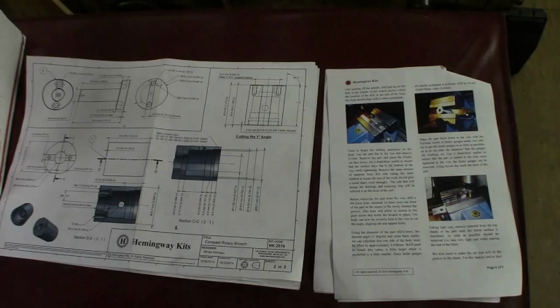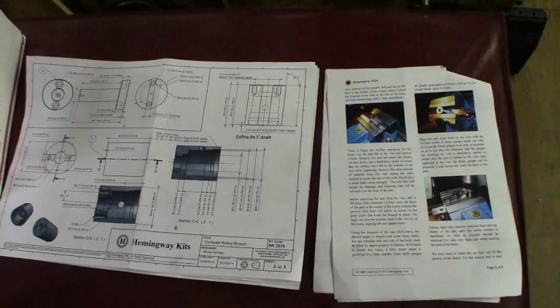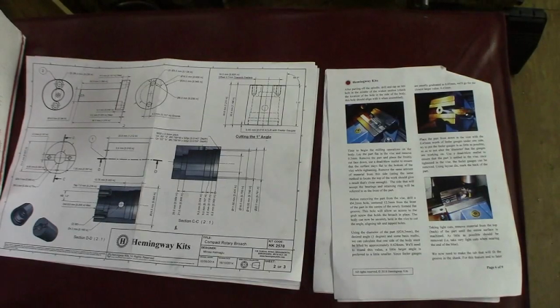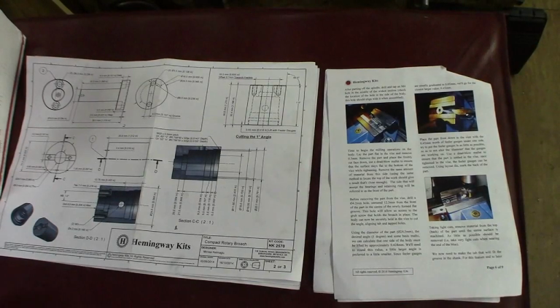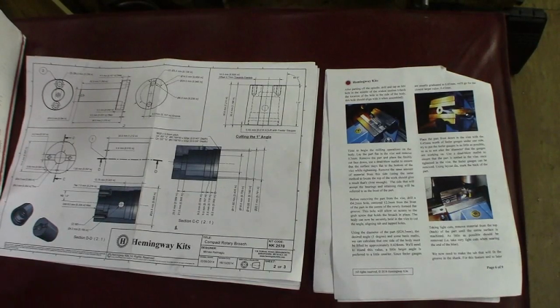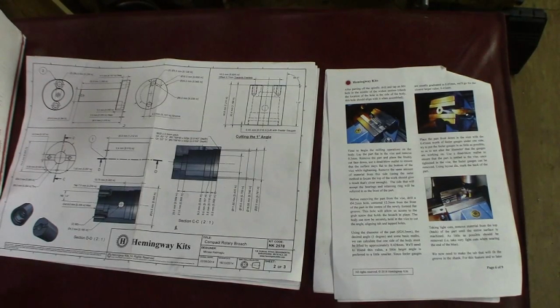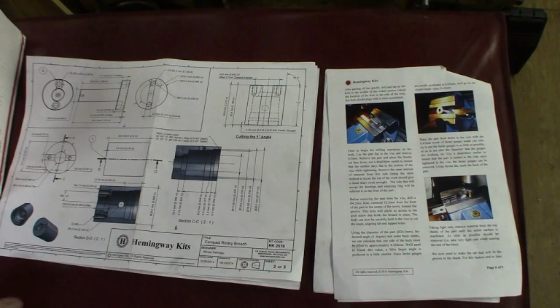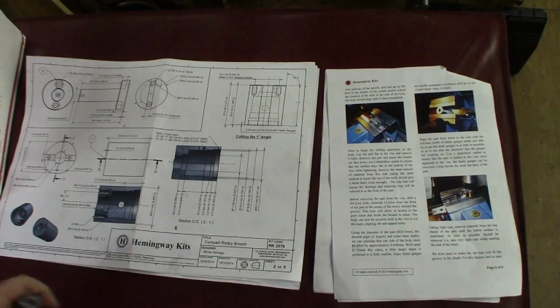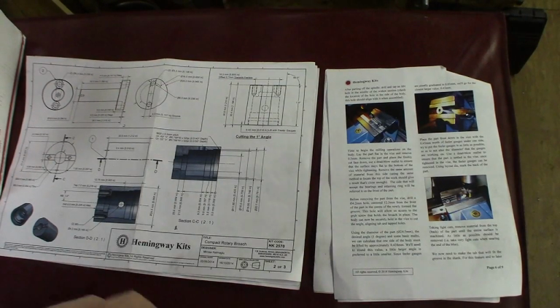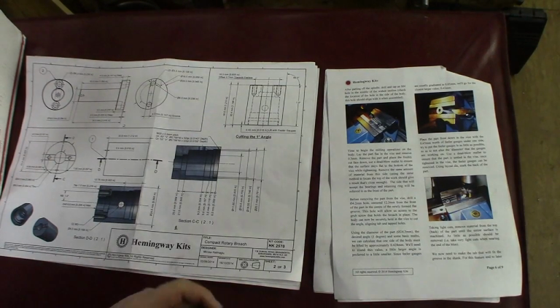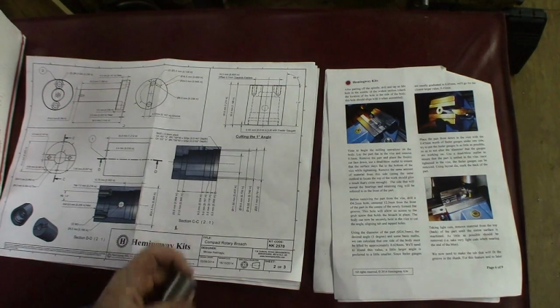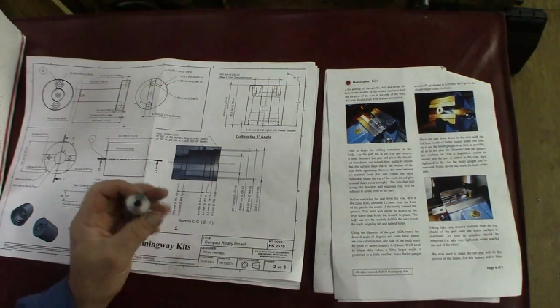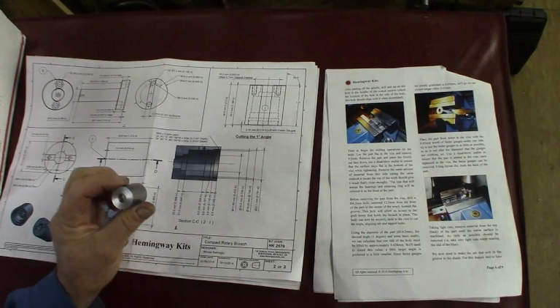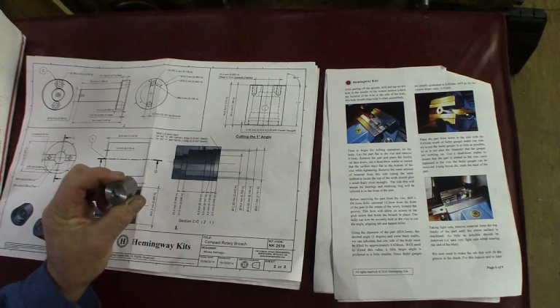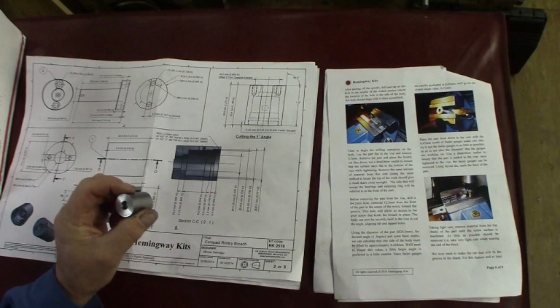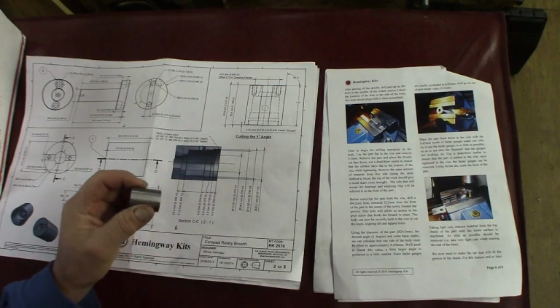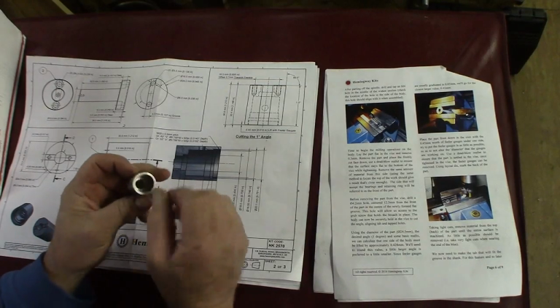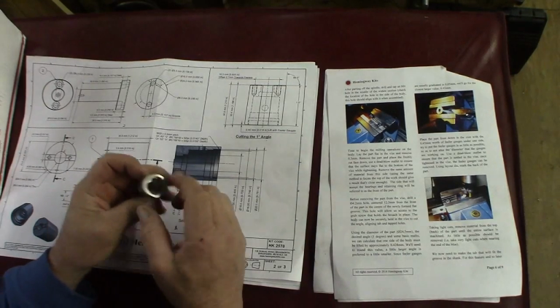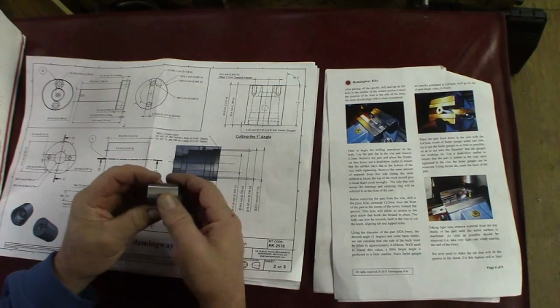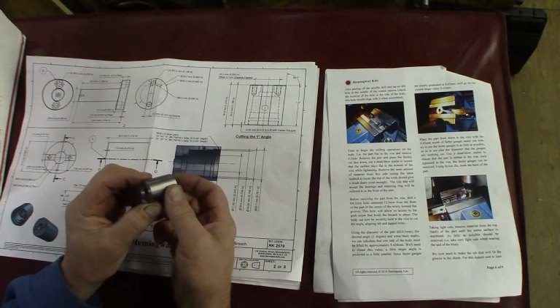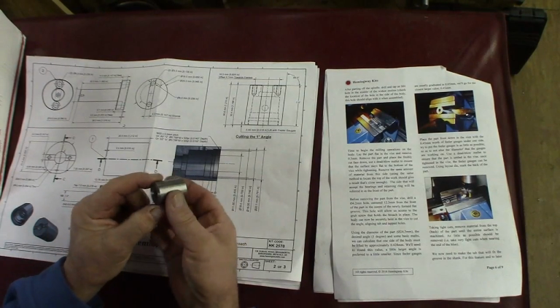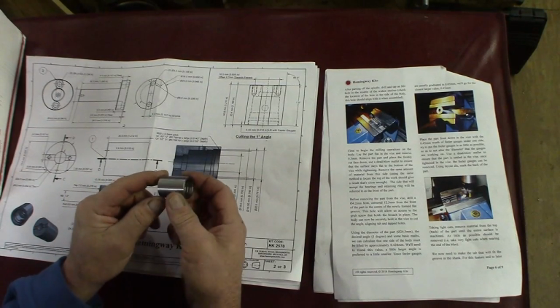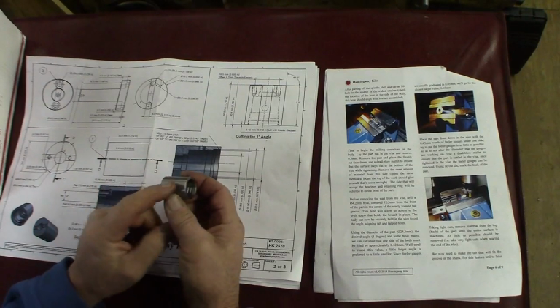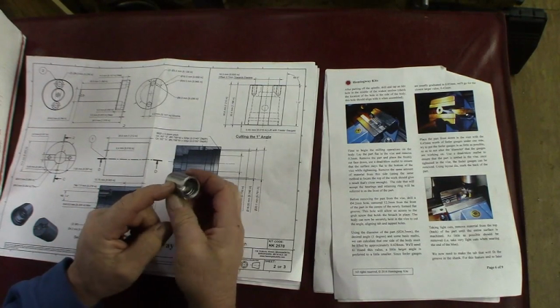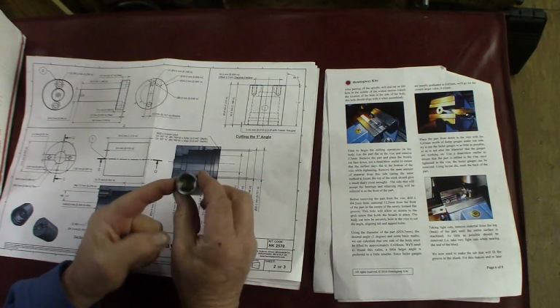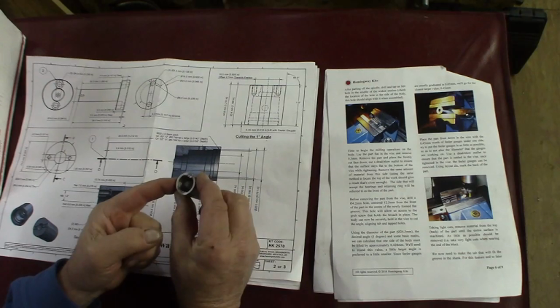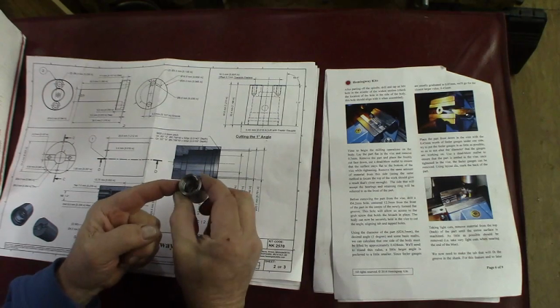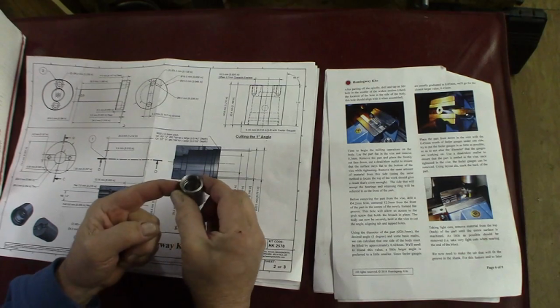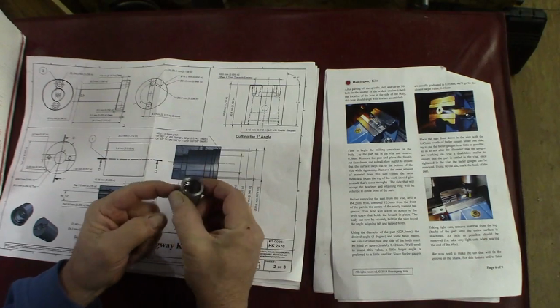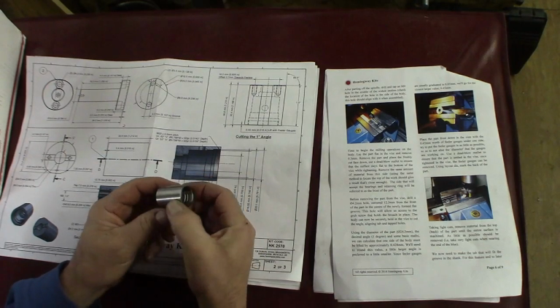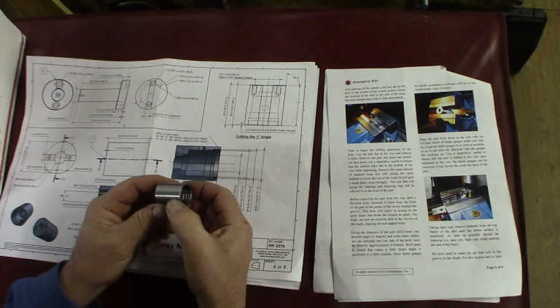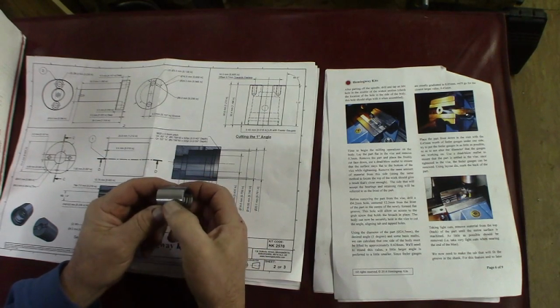How you doing everybody? Randy Richard in the shop. Continuing with Hemingway Kits and we're up to the point here where we made the body right here, and now there's some milling that needs to be done.